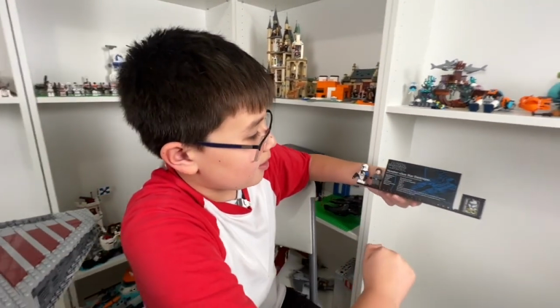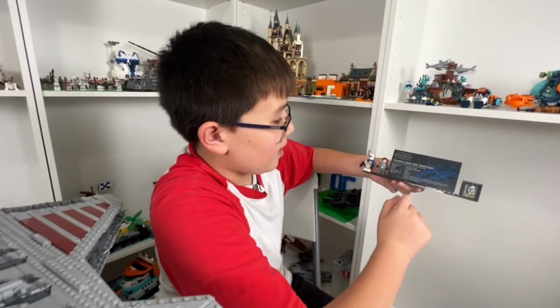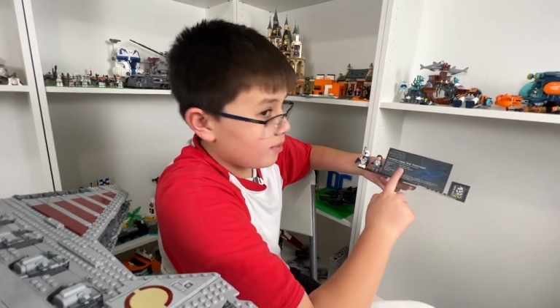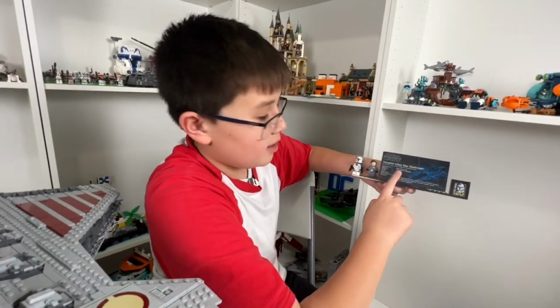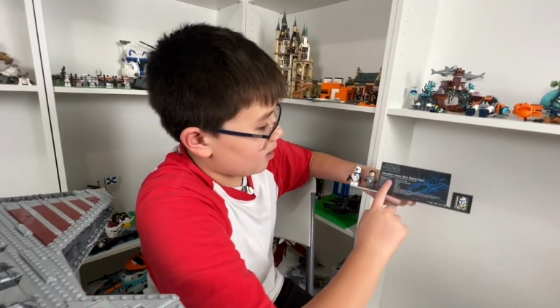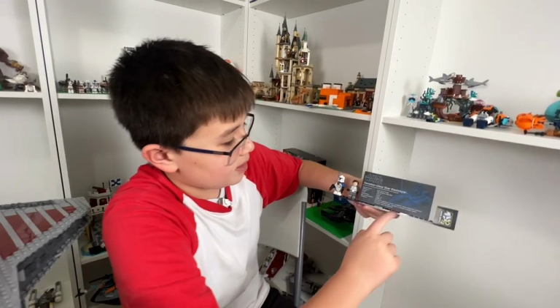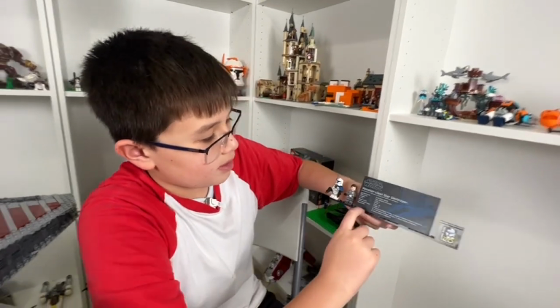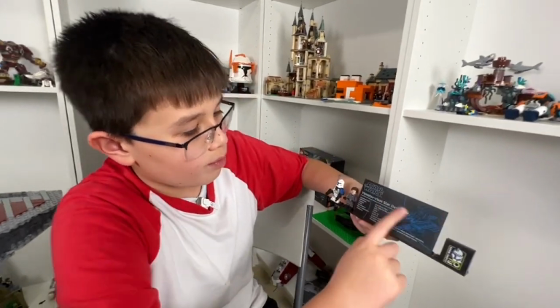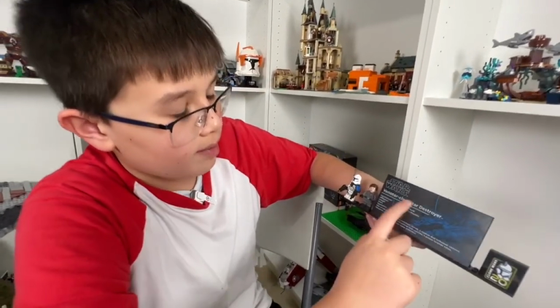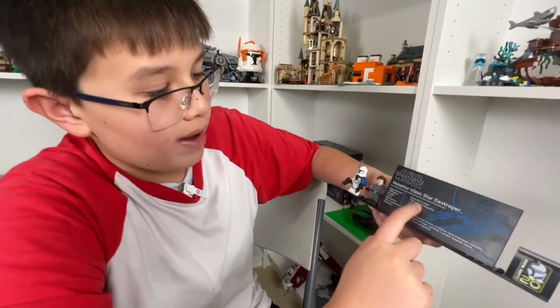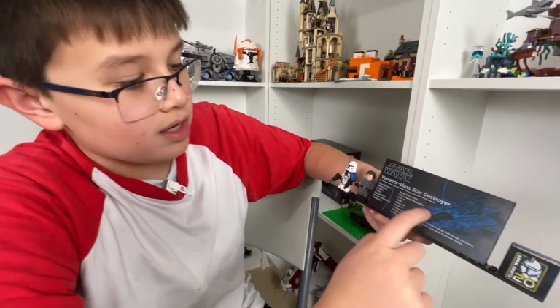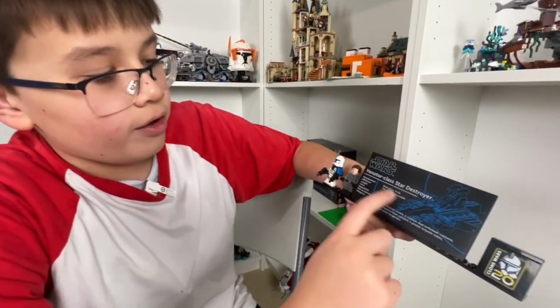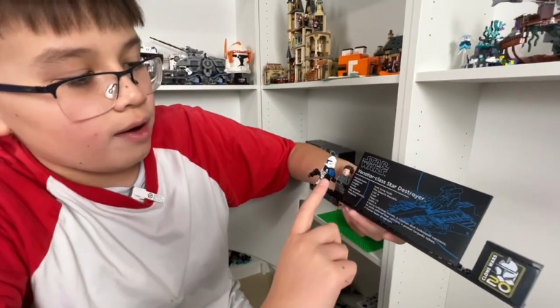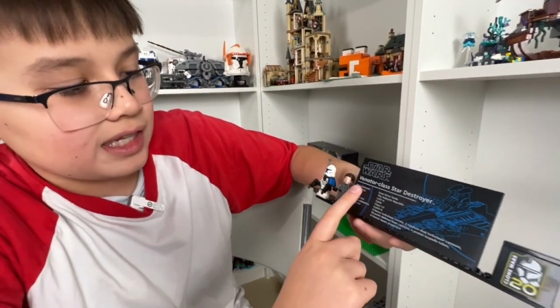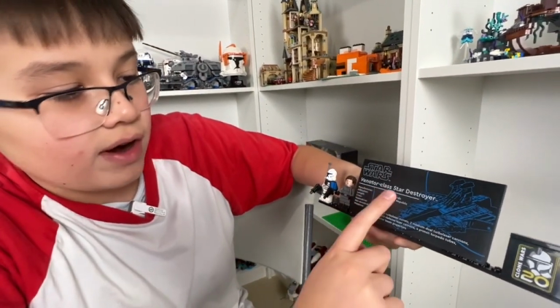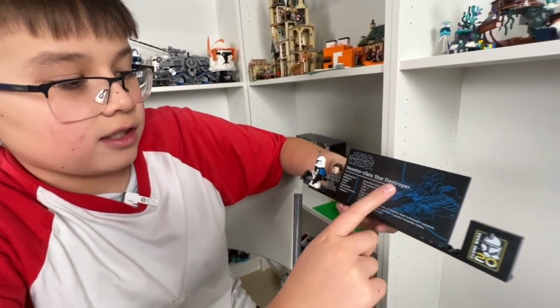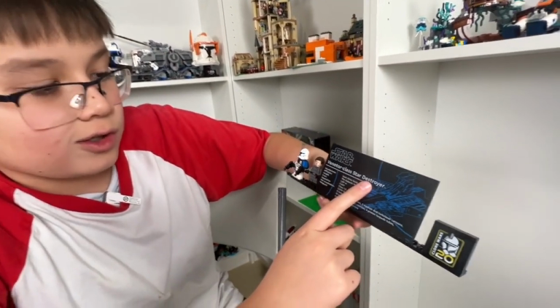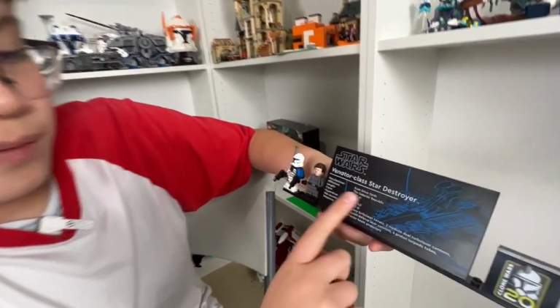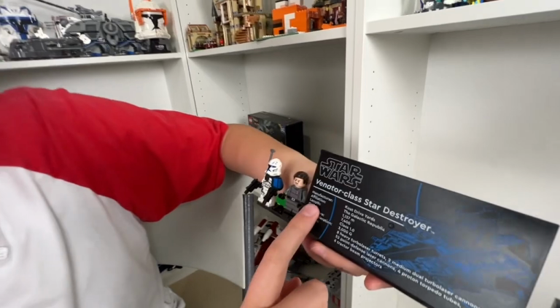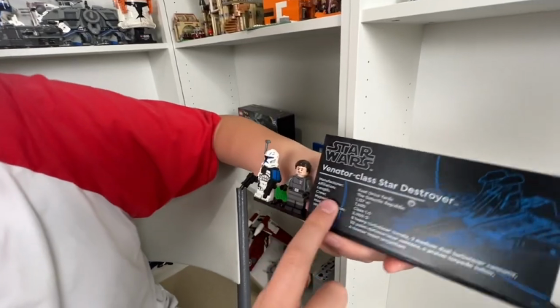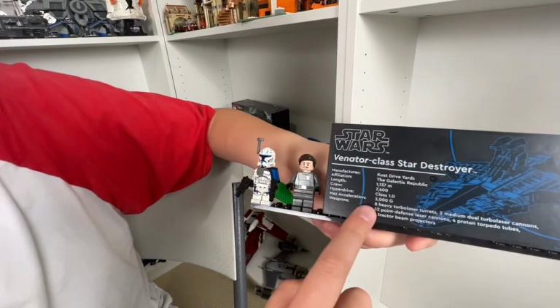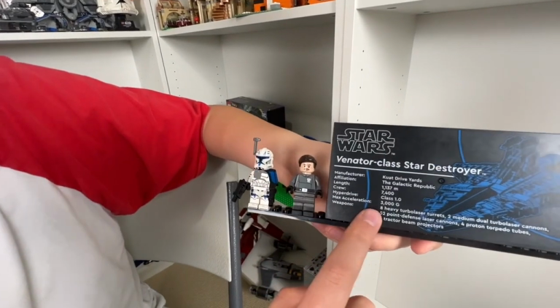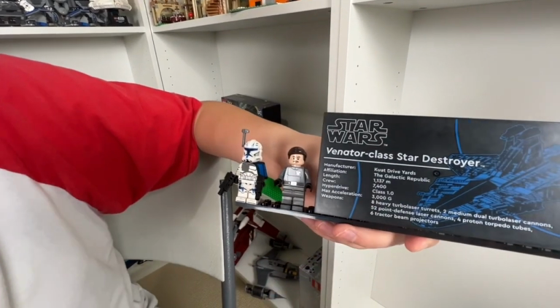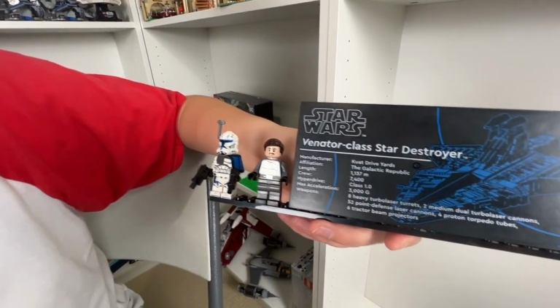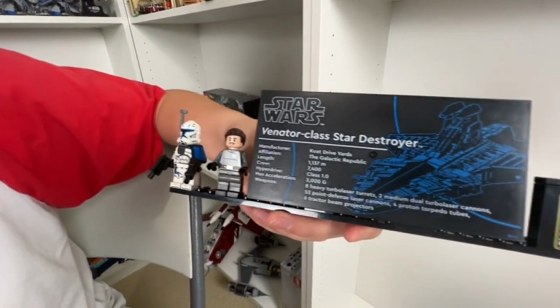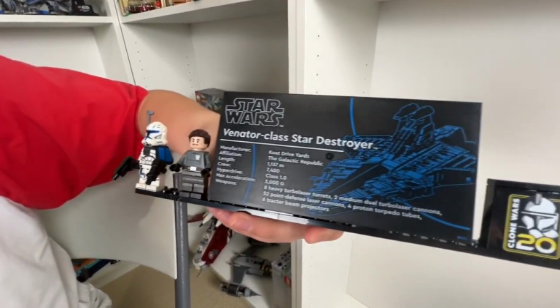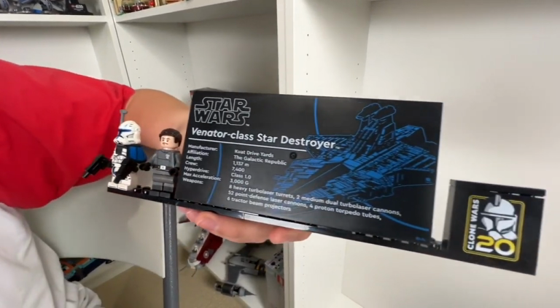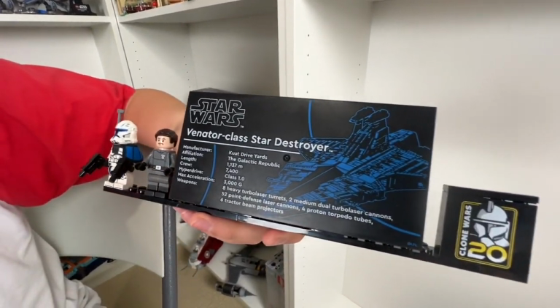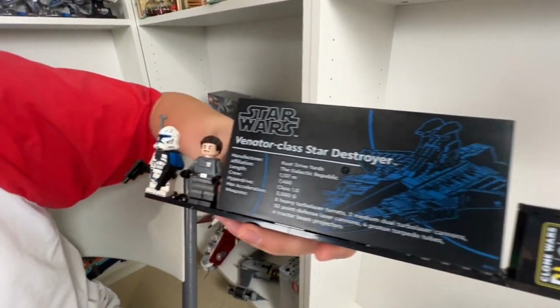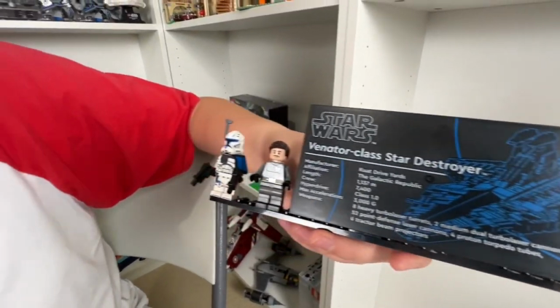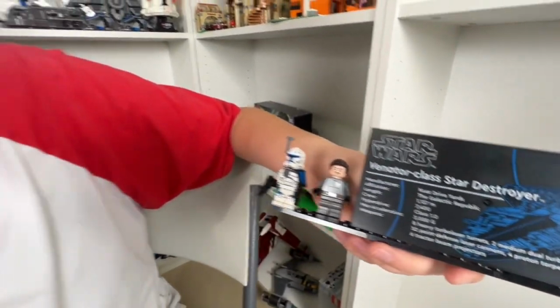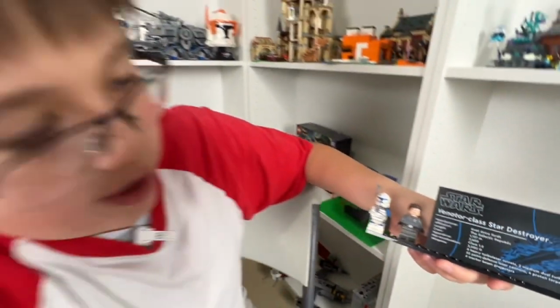We have a printed piece here — really a massive tile on the Venator Class Star Destroyer — and it gives you all the facts and information on the UCS Venator.